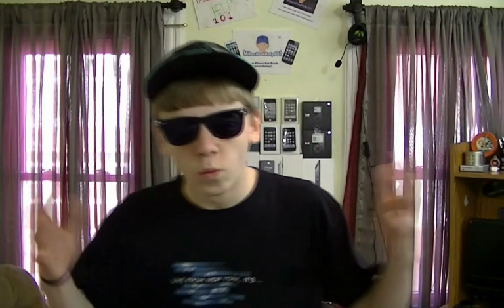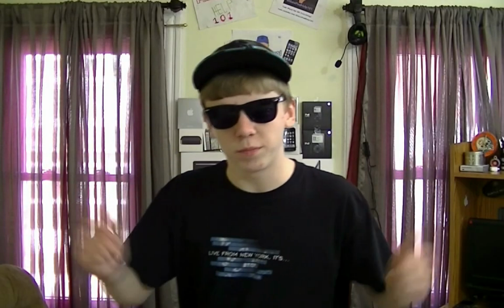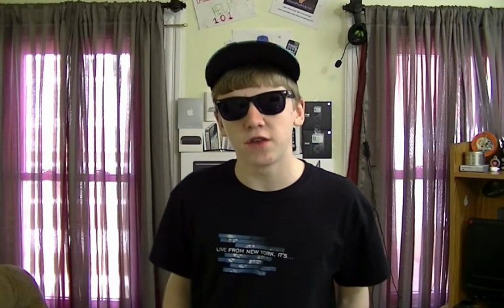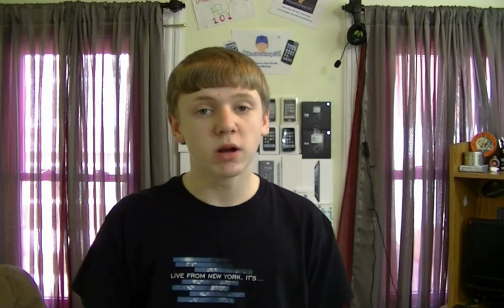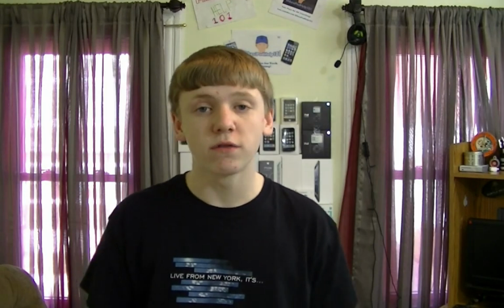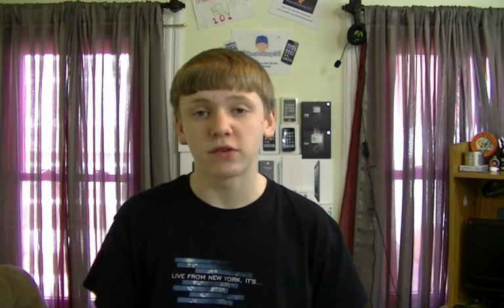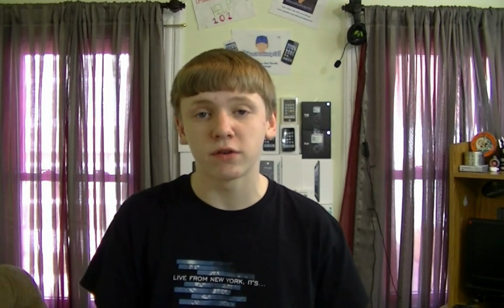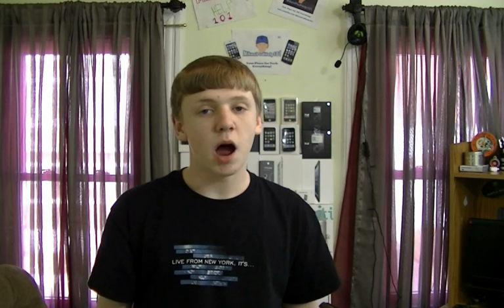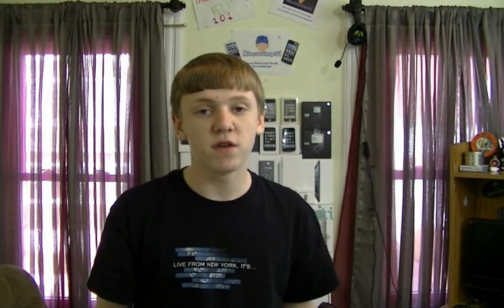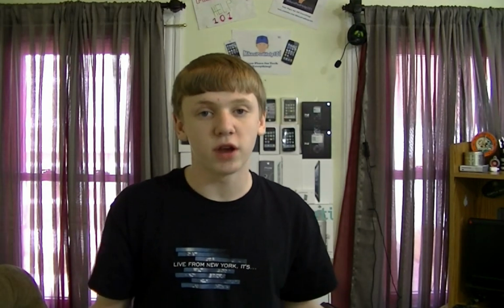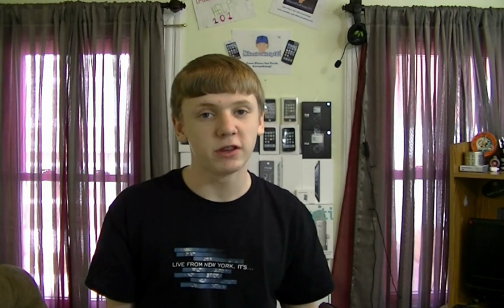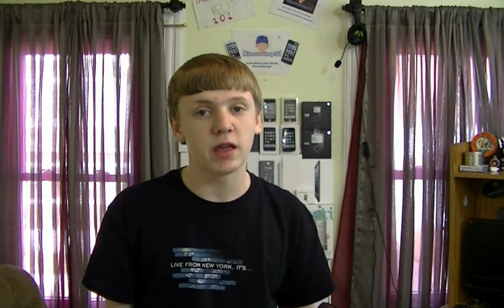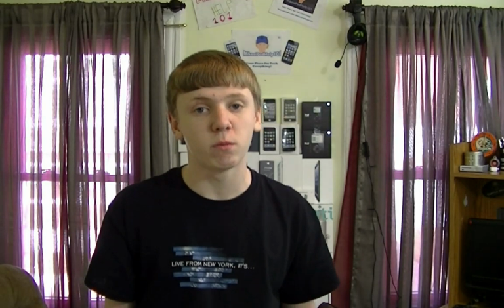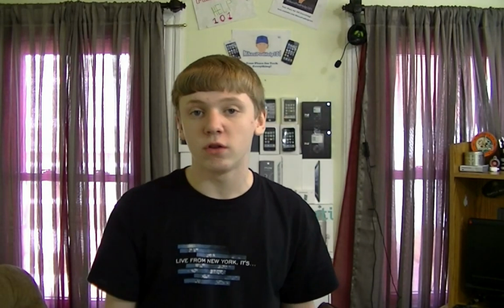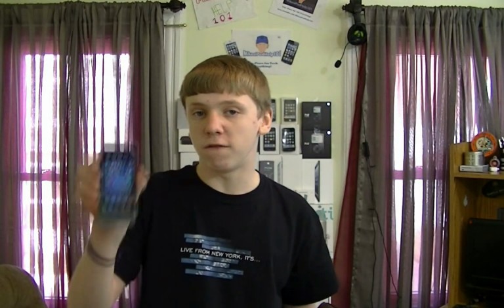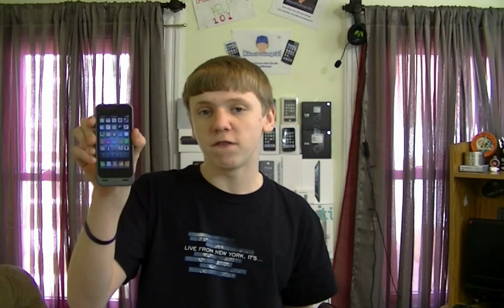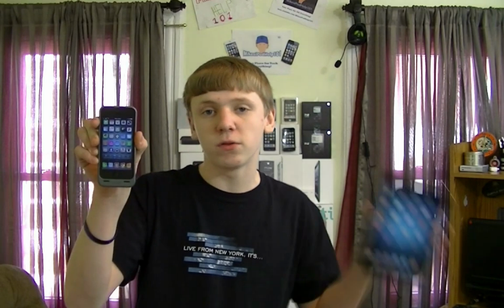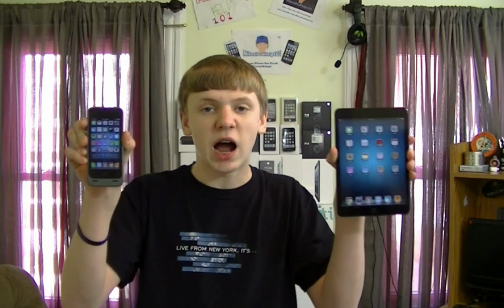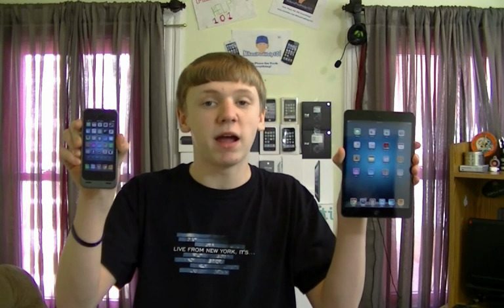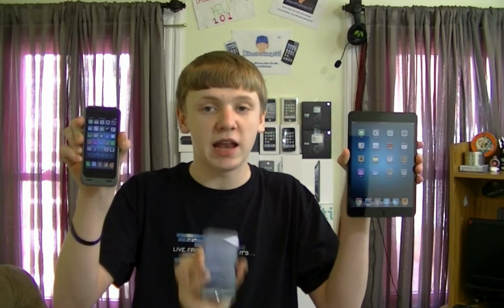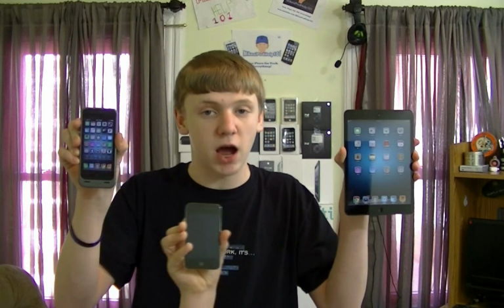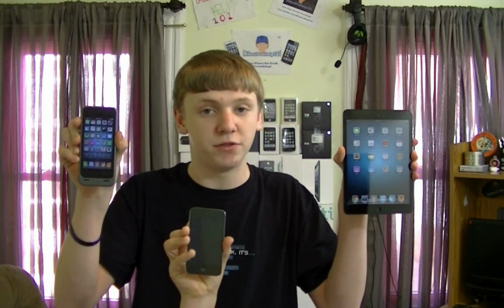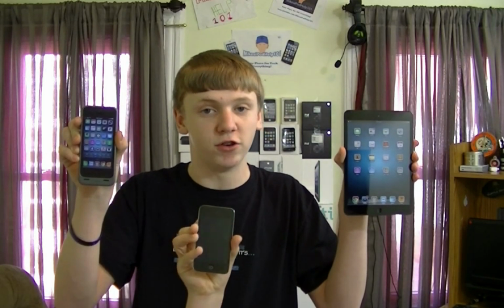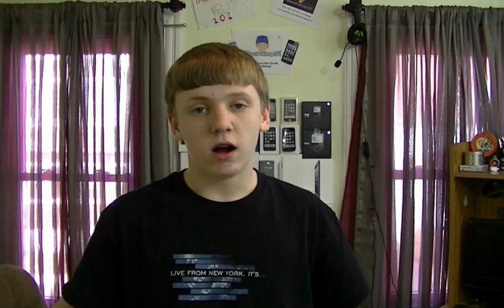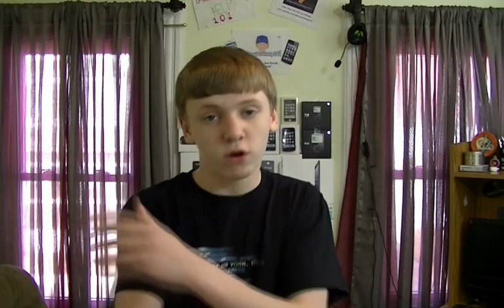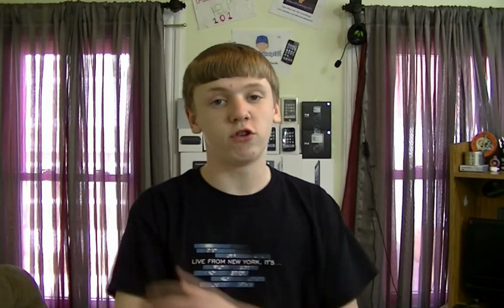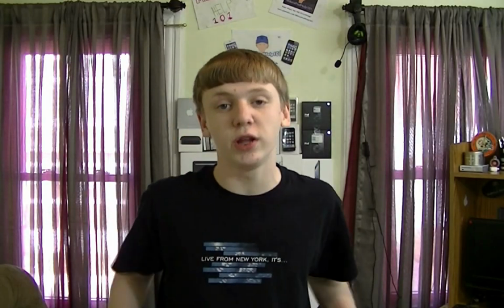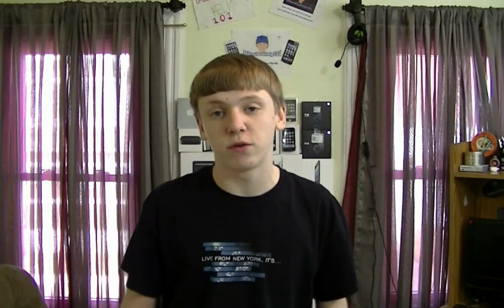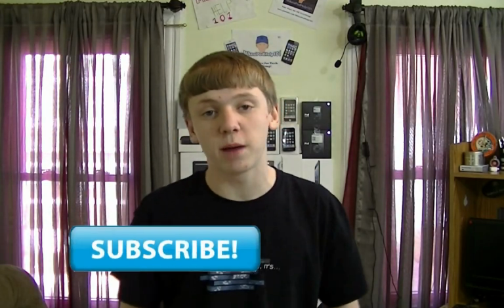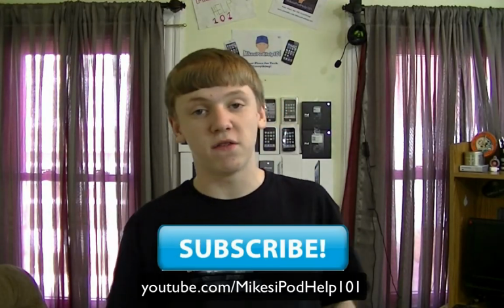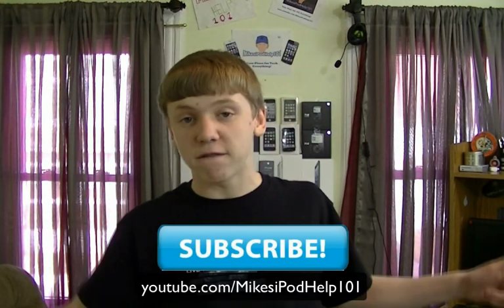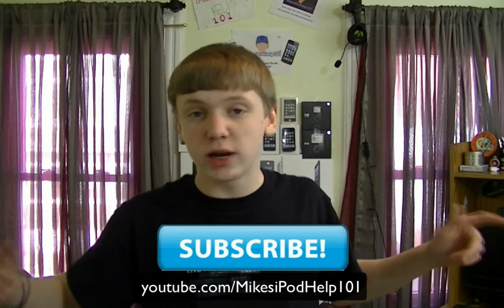What's up guys? I'm Mike Cronin from Mike's iOS Help. I make videos on everything in the Apple world of iPhones, iPads, and even iPod Touches. Of course, you should definitely go and subscribe to me if you haven't already.